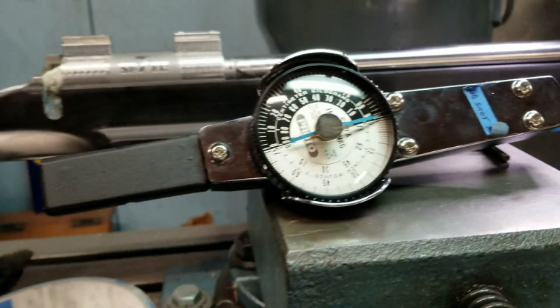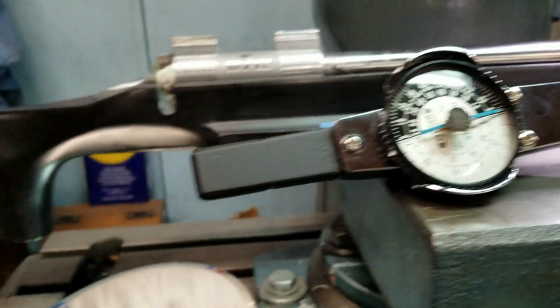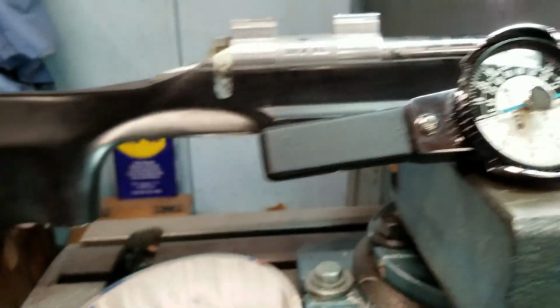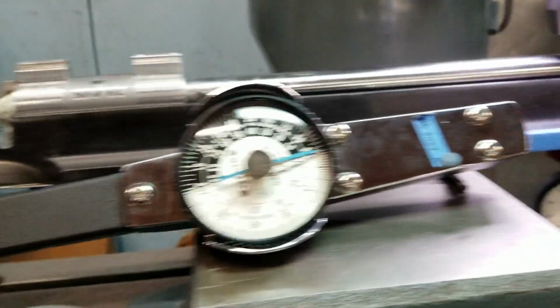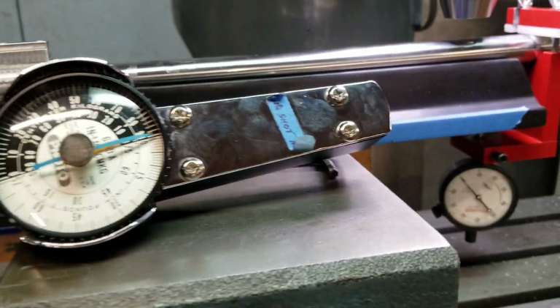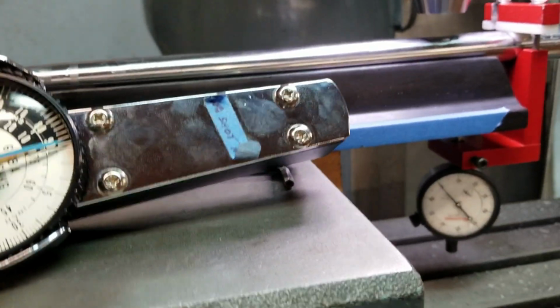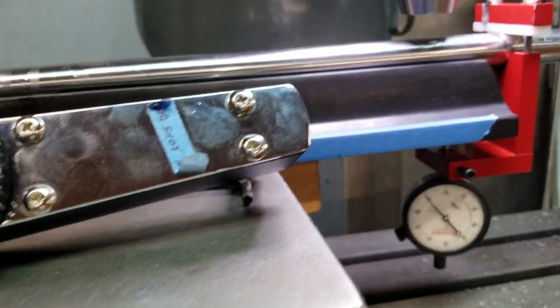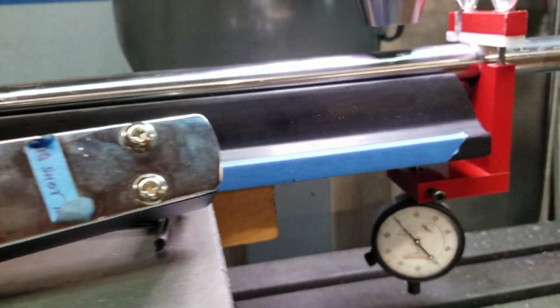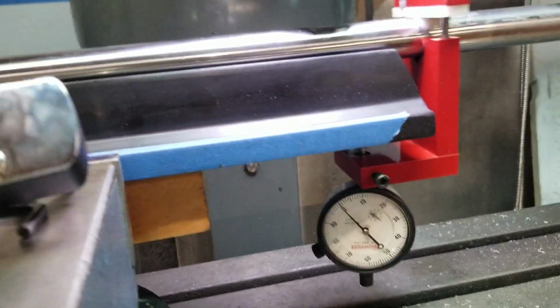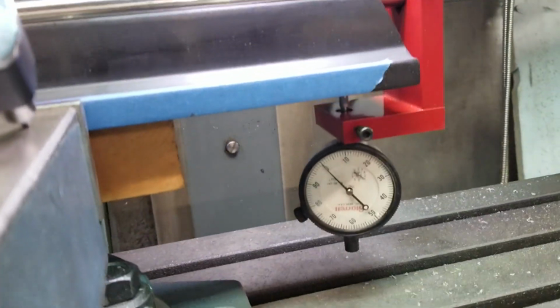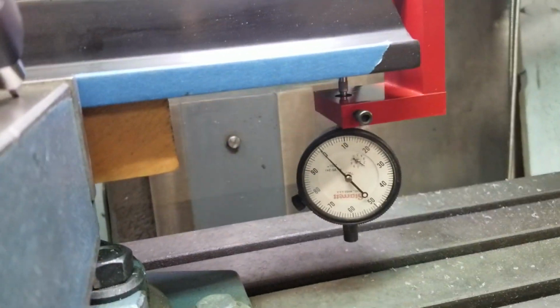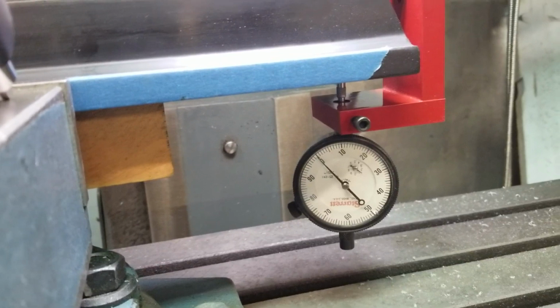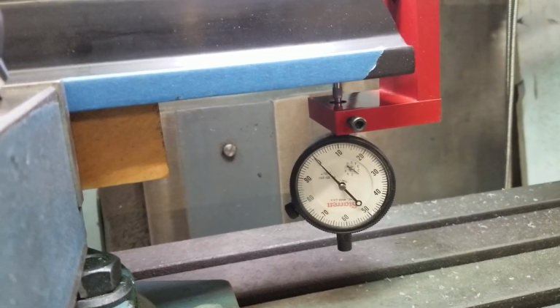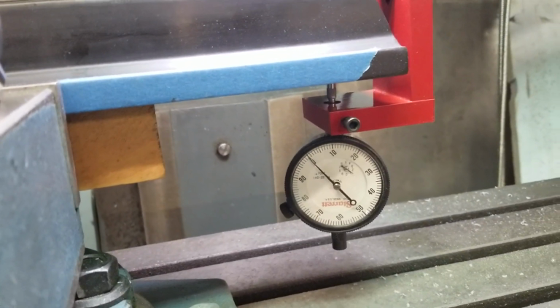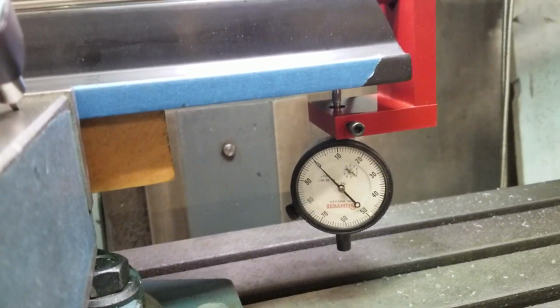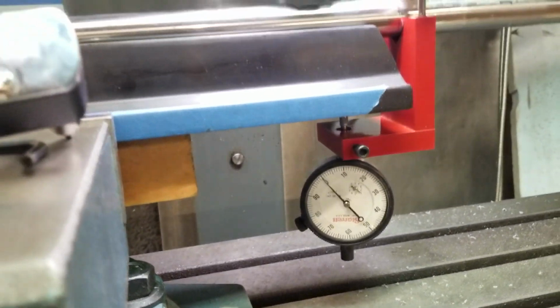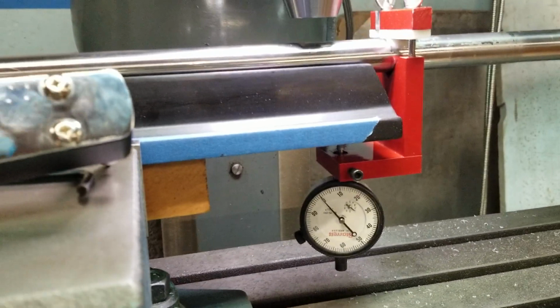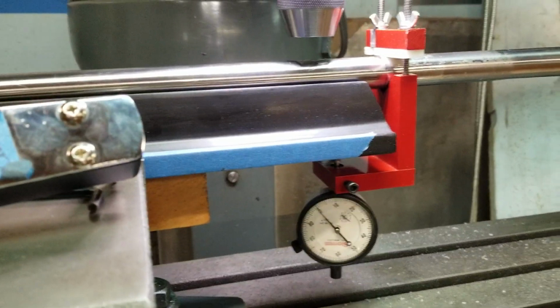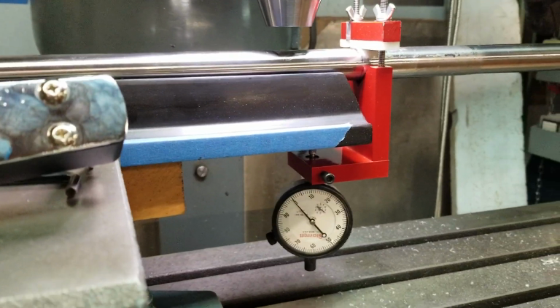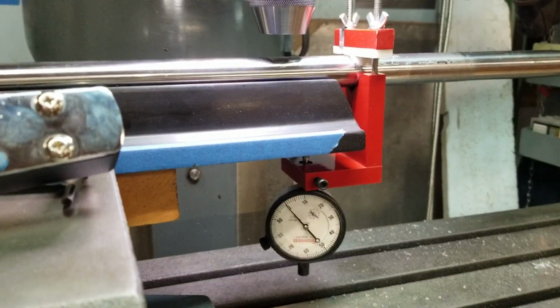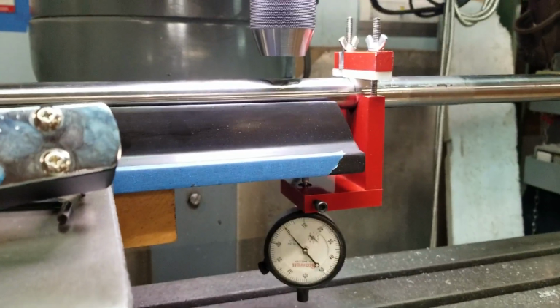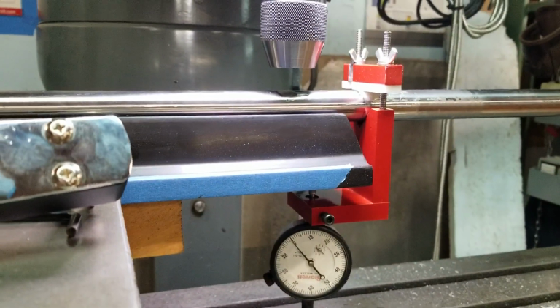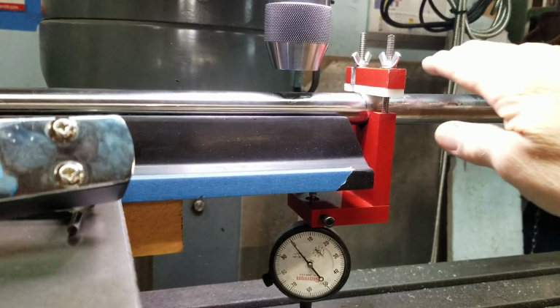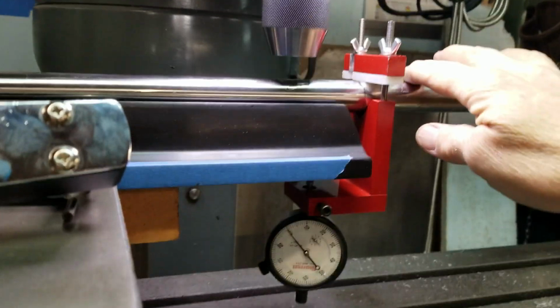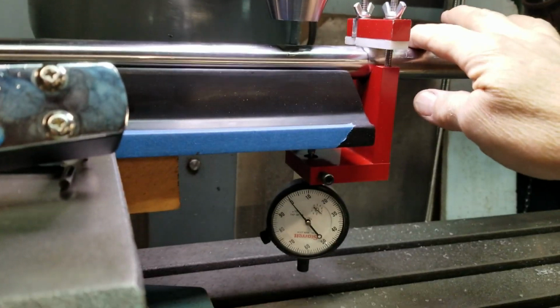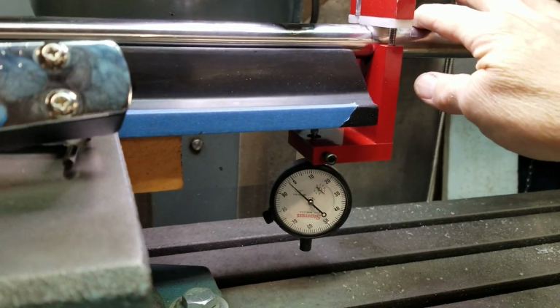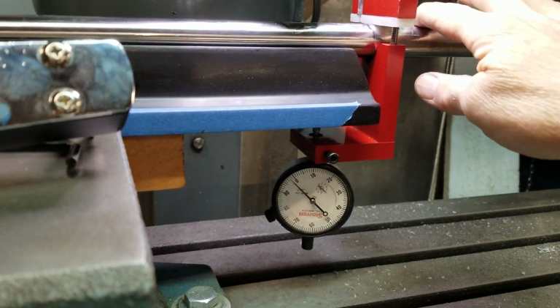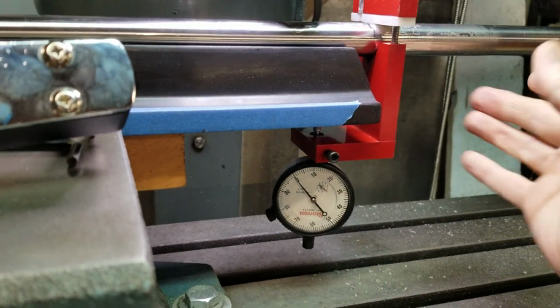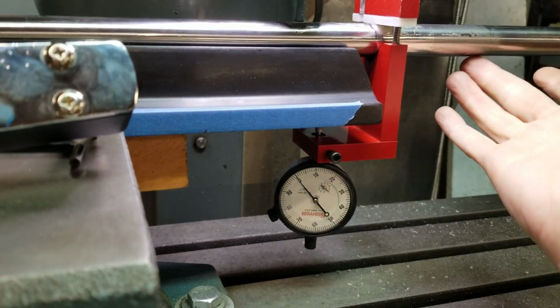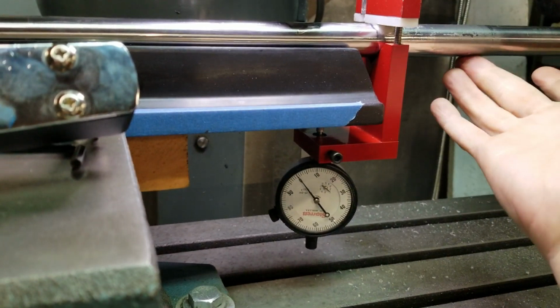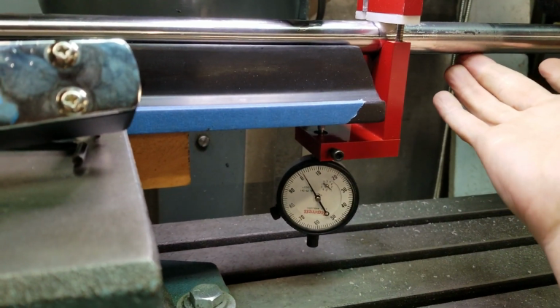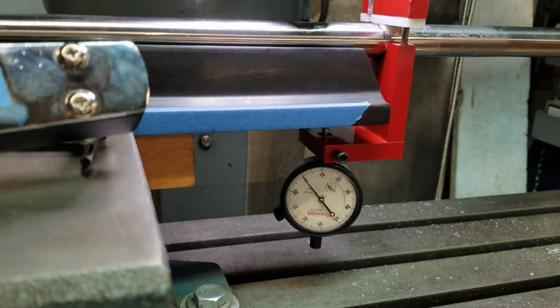We're going to make an attempt to test the bedding for zero stress and prove it all at the same time. There's our indicator set up on the barrel — we've got movement both ways.